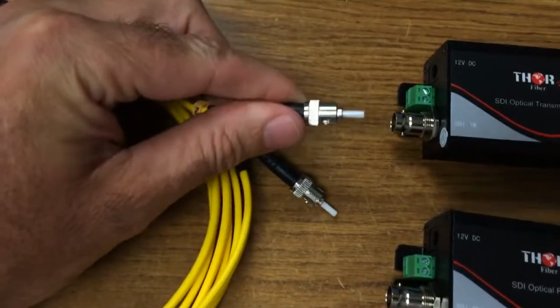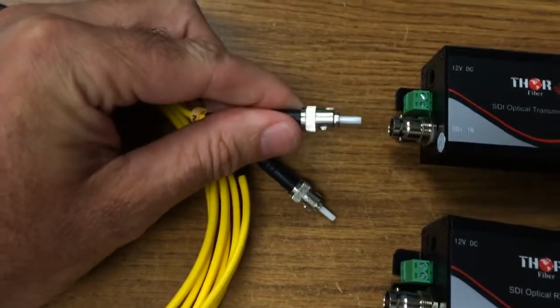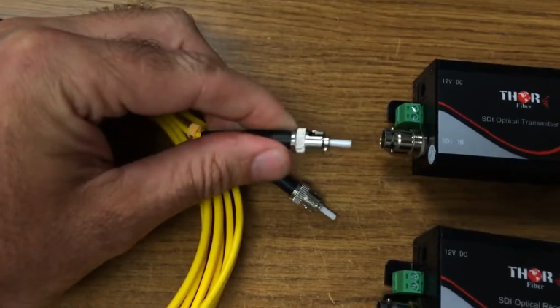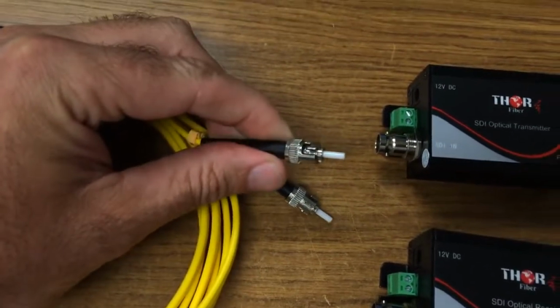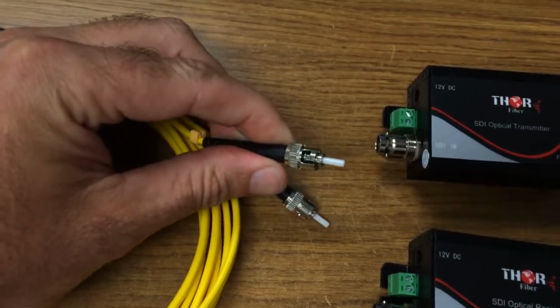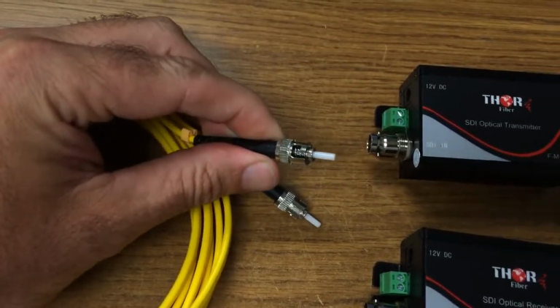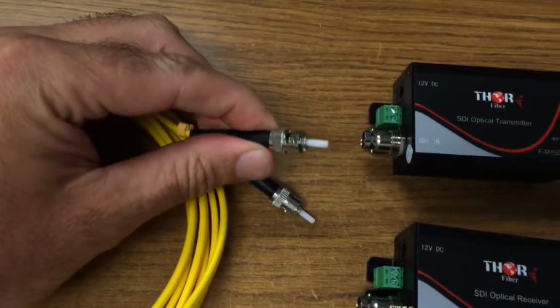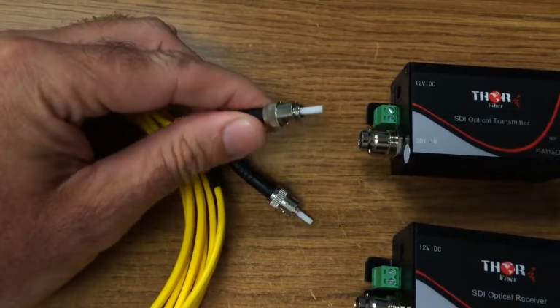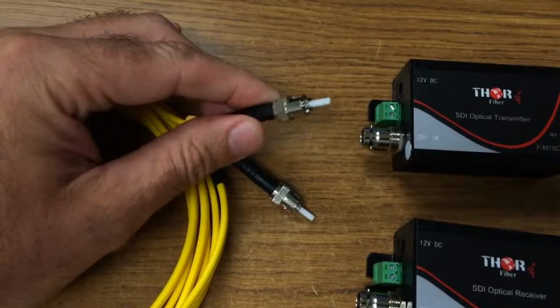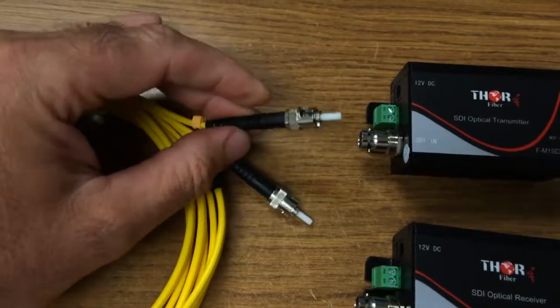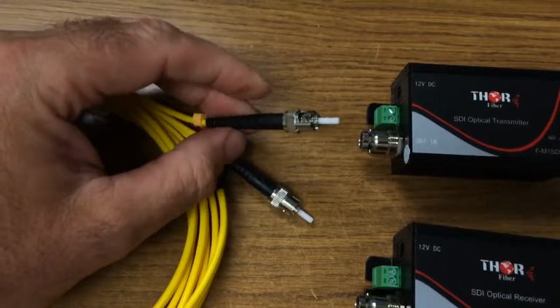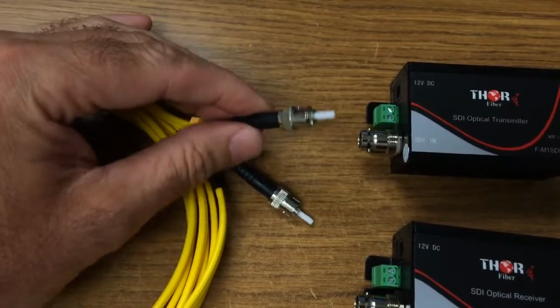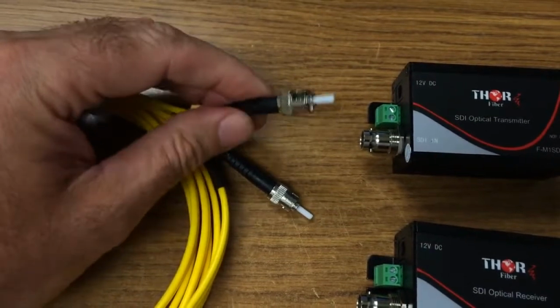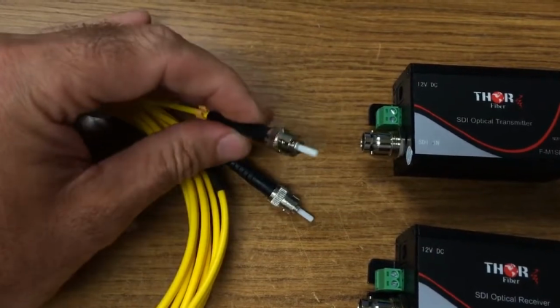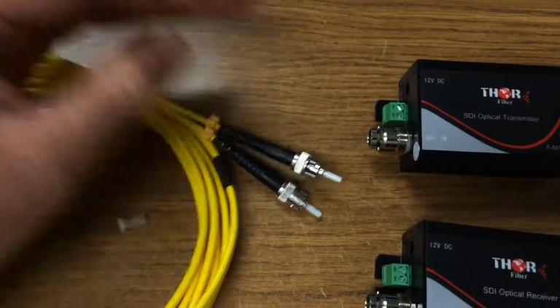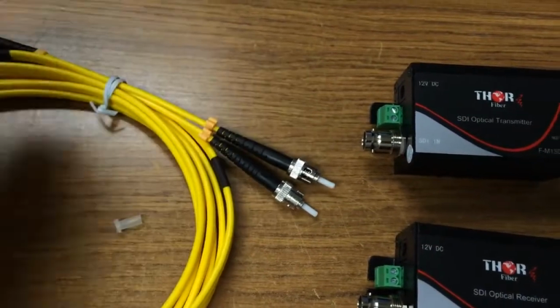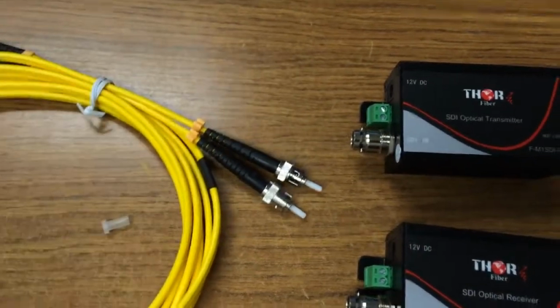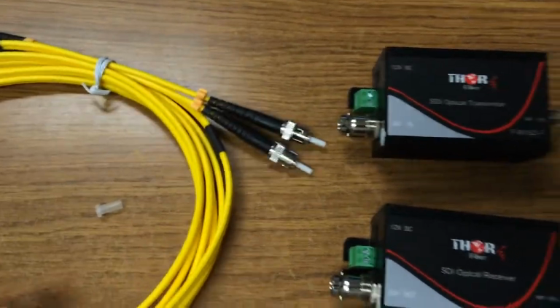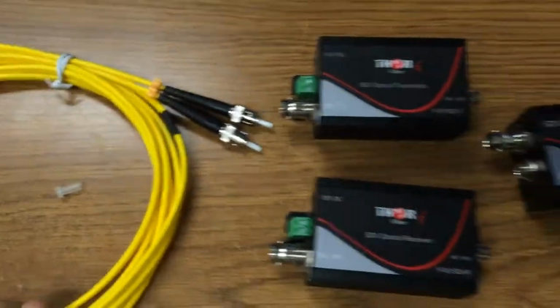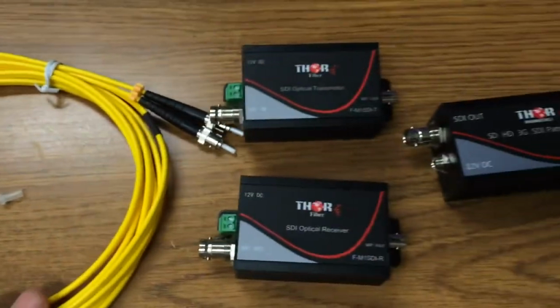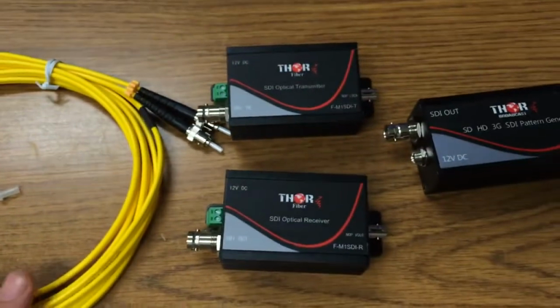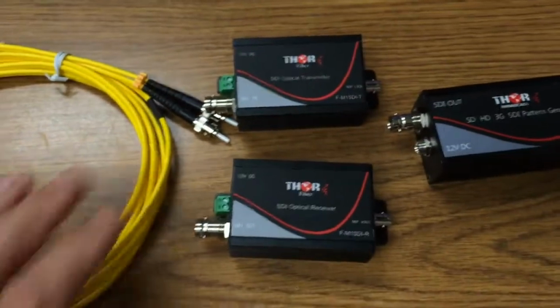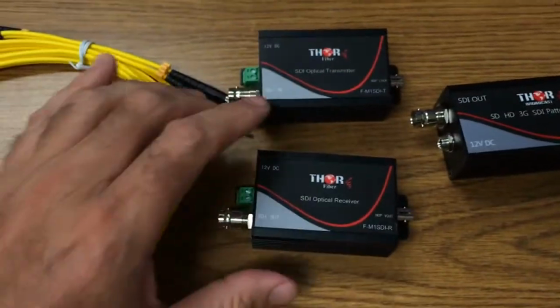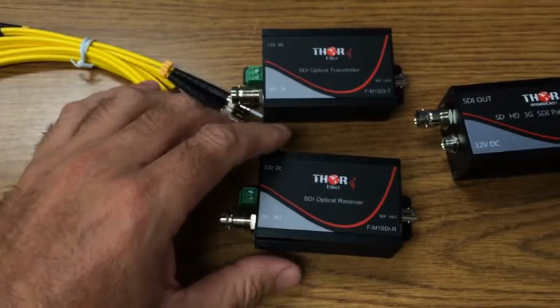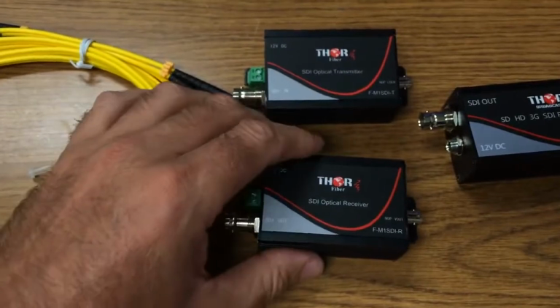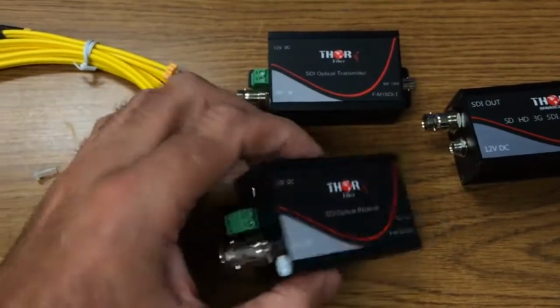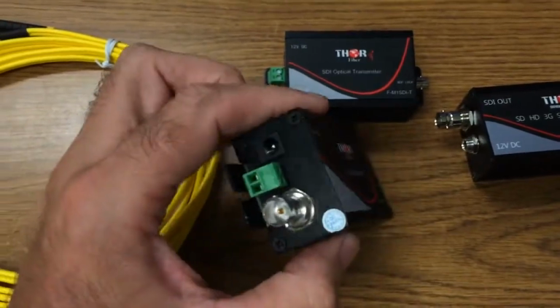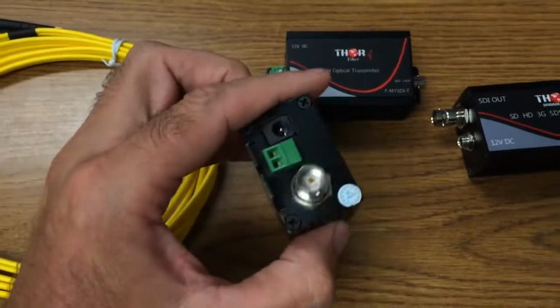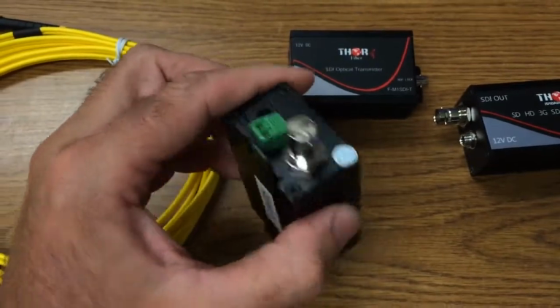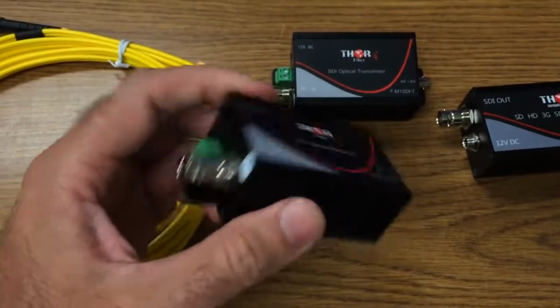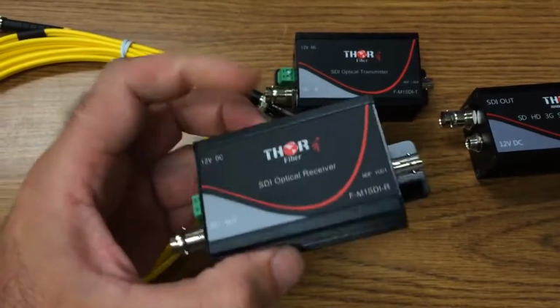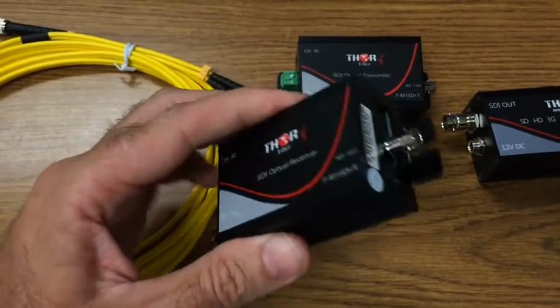It works for 20 kilometers on single mode fiber. If you use multi-mode fiber, it will work up to 2,000 feet — same unit.